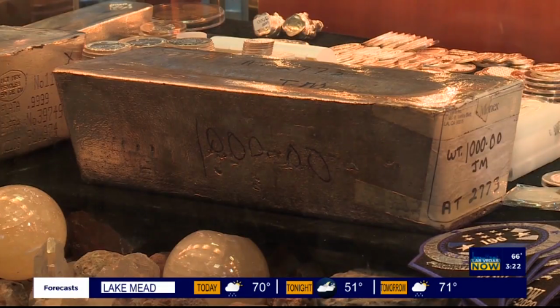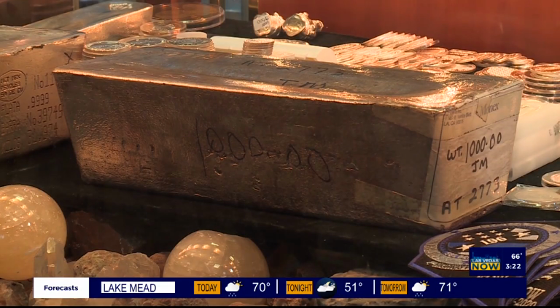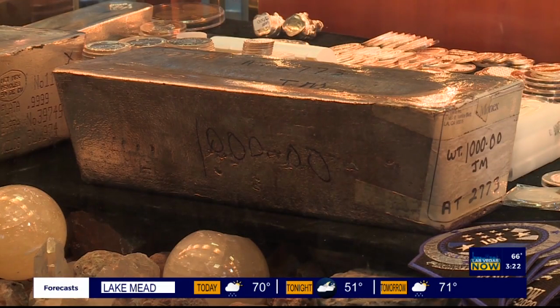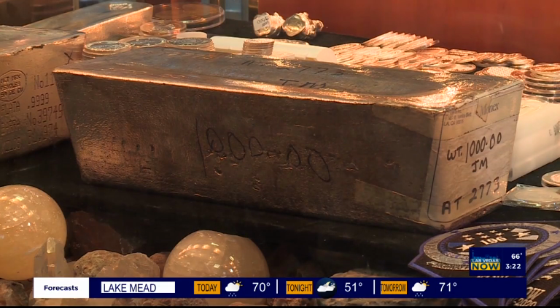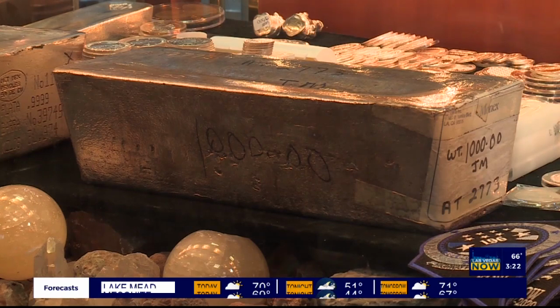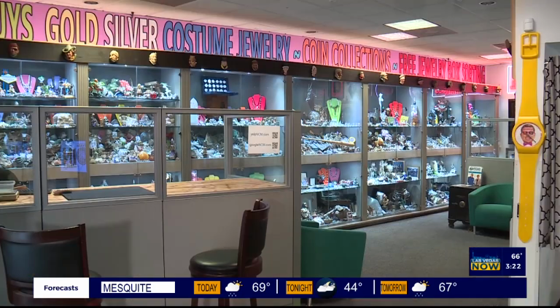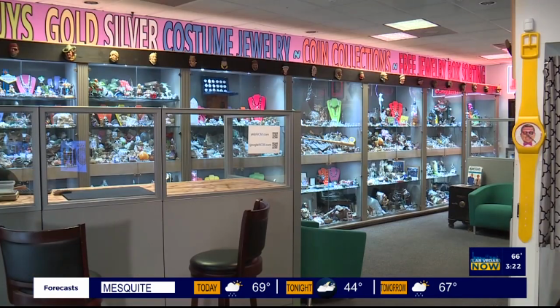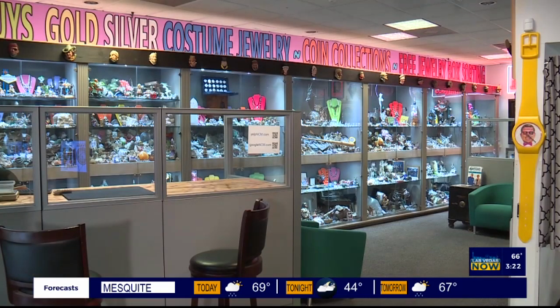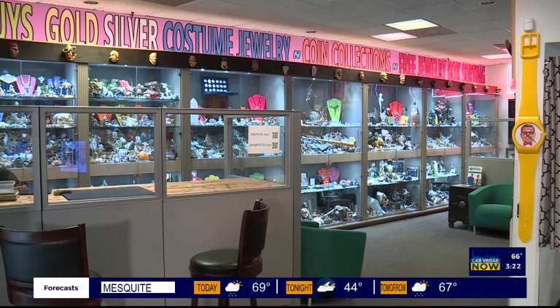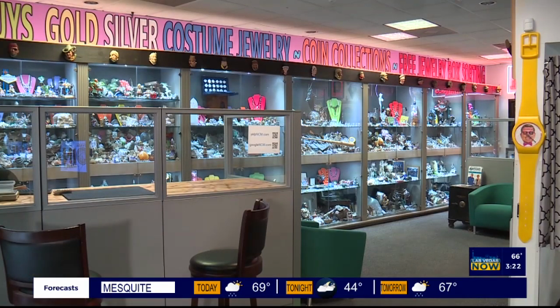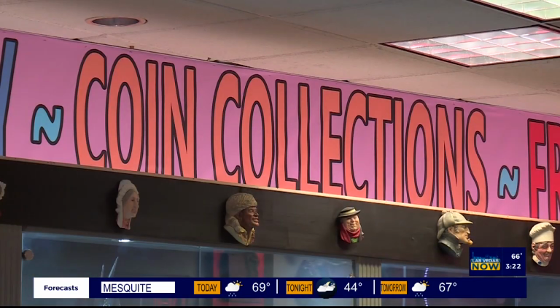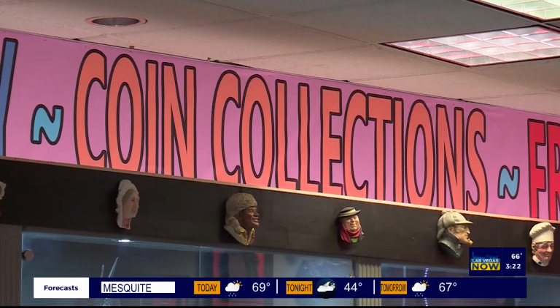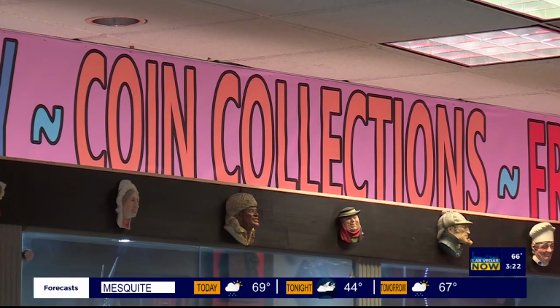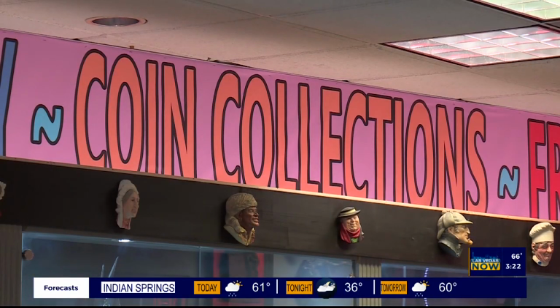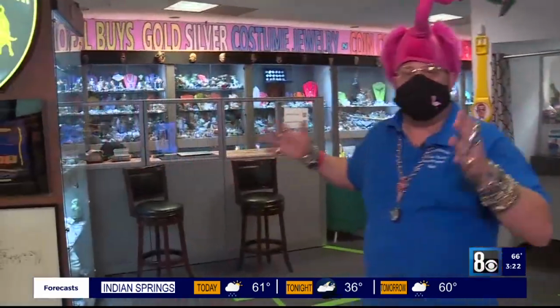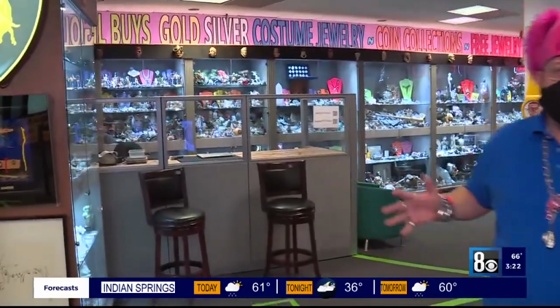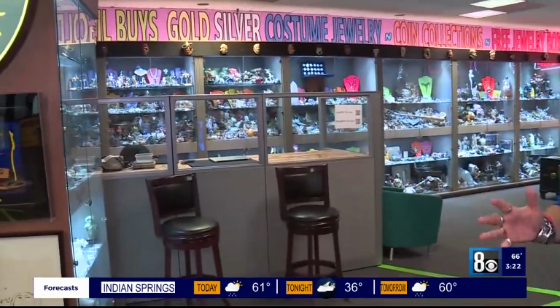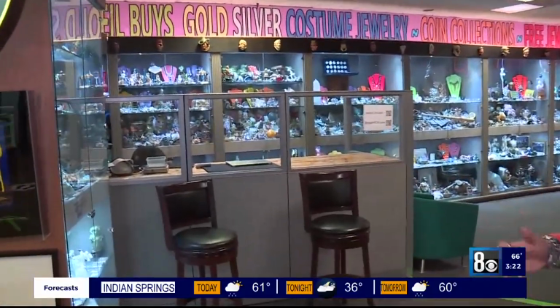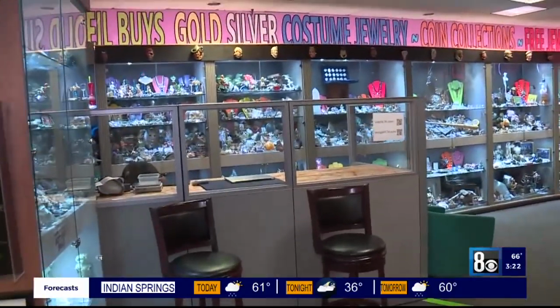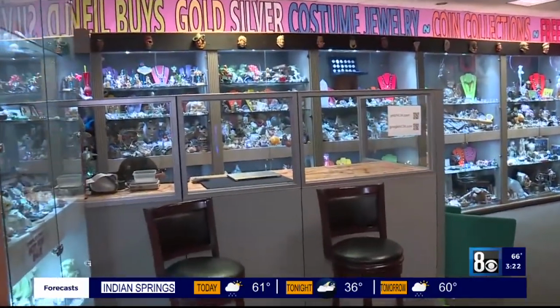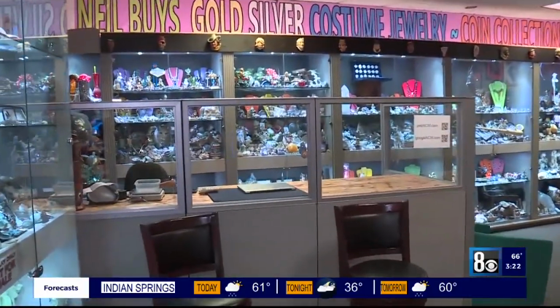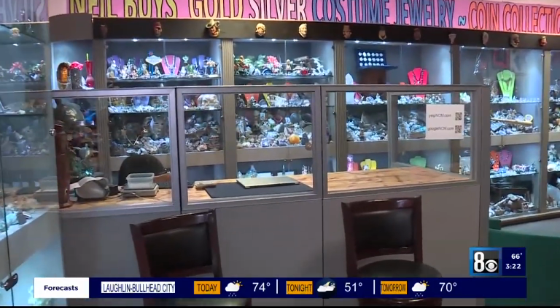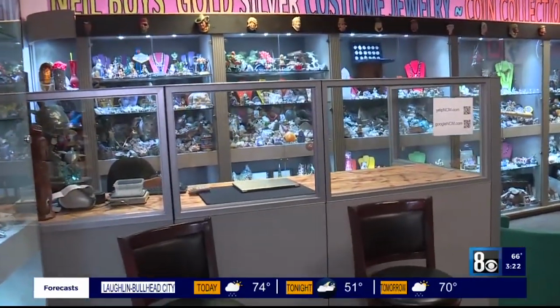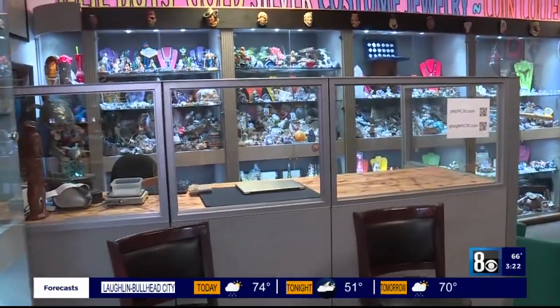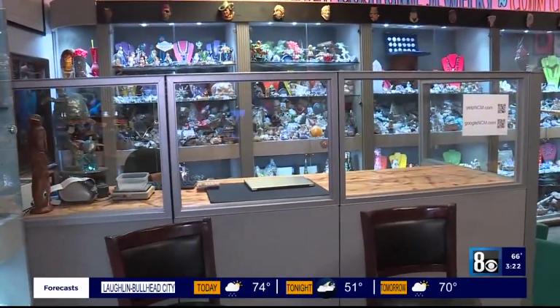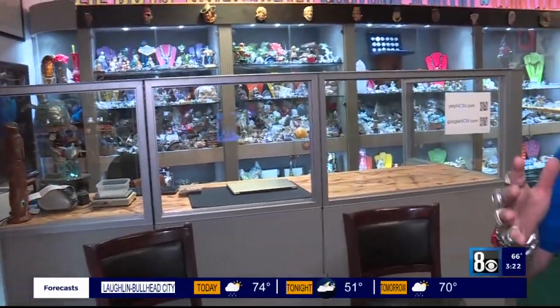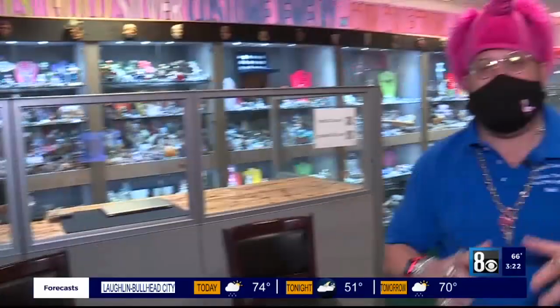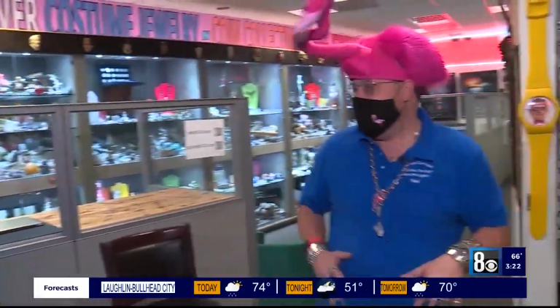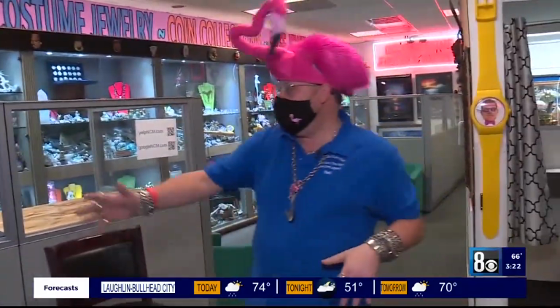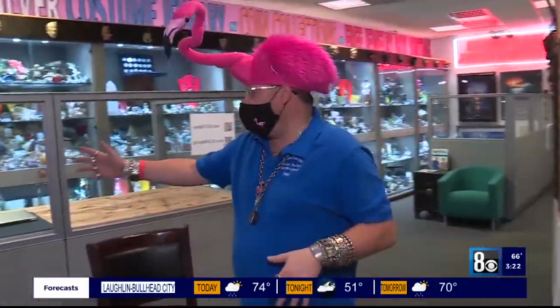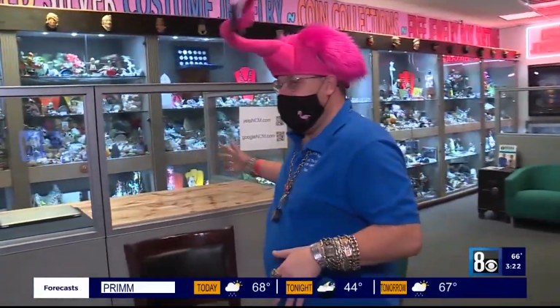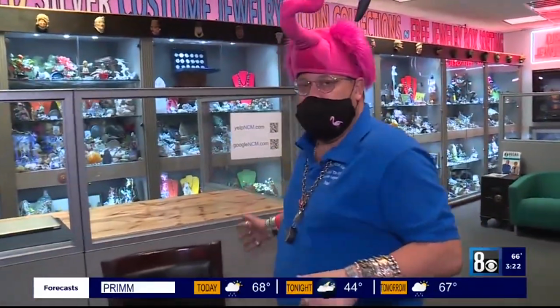Let me tell you about another thing I have for you — I've got booth nine. What's booth nine? That's where we take care of larger items. I buy silver plate, I buy sterling silver flatware. We do larger items here.